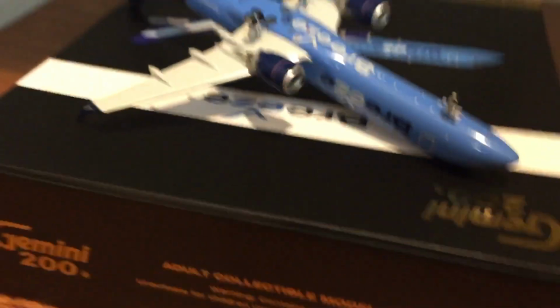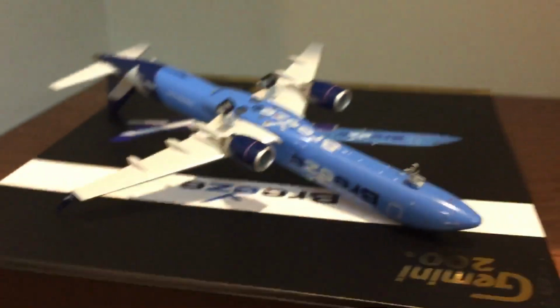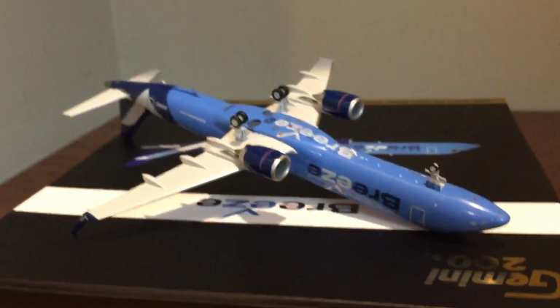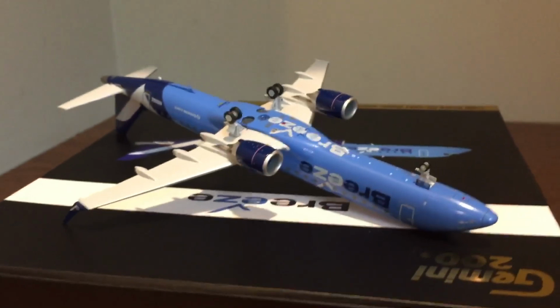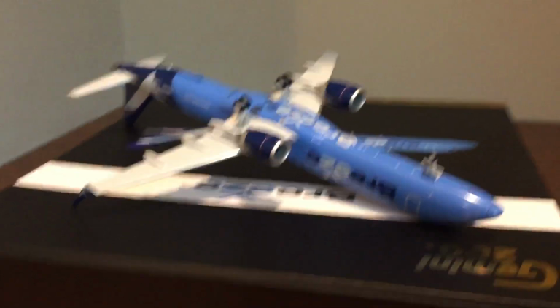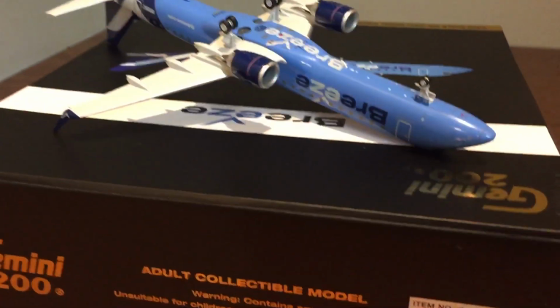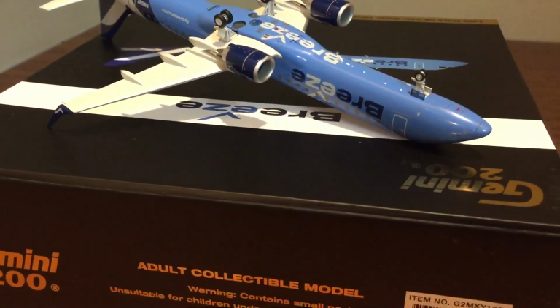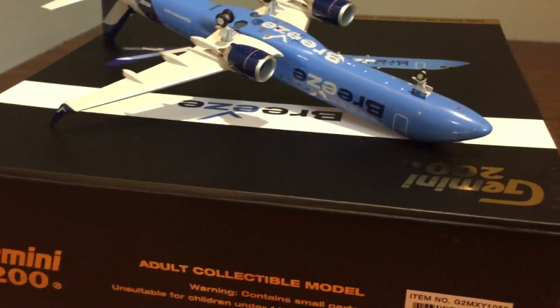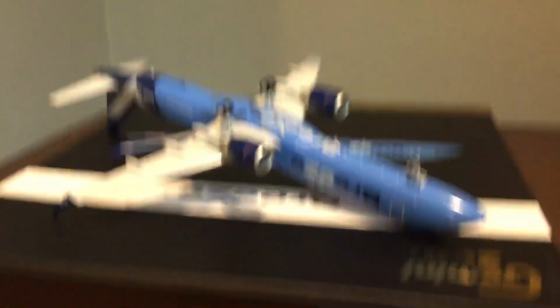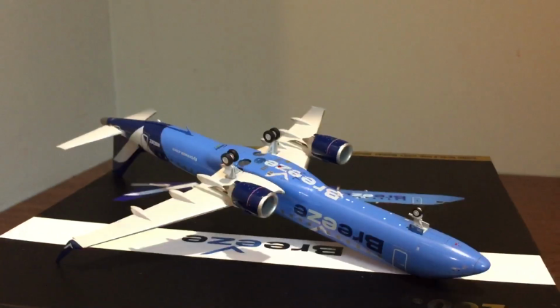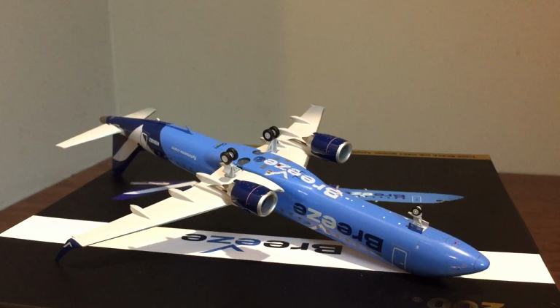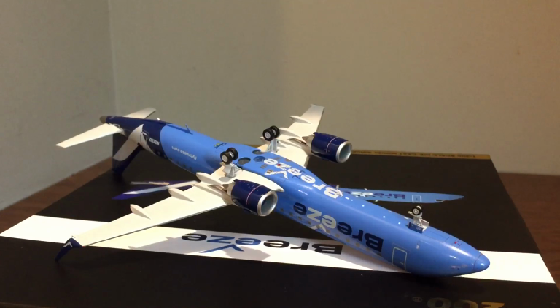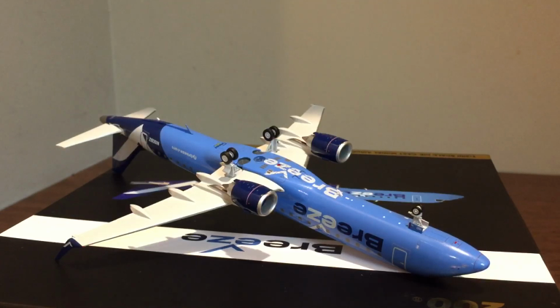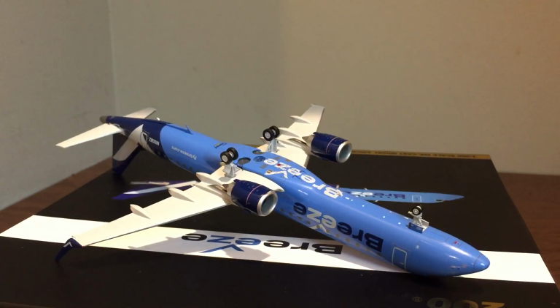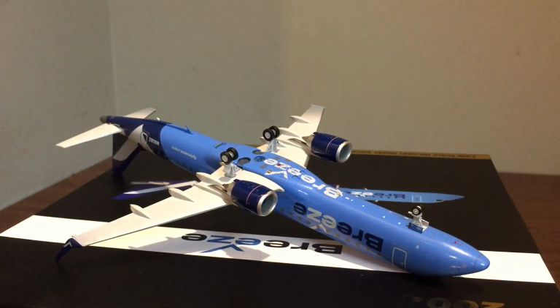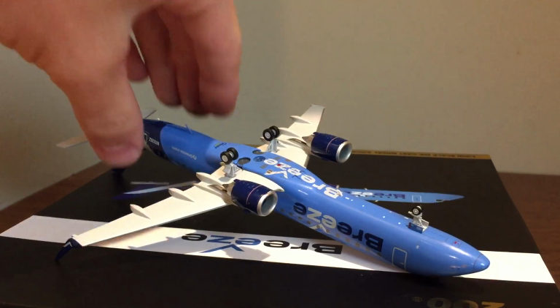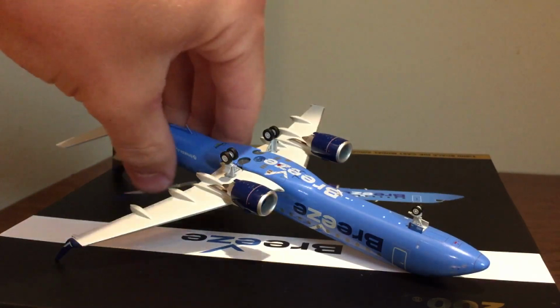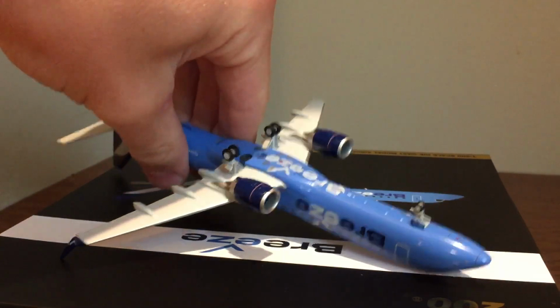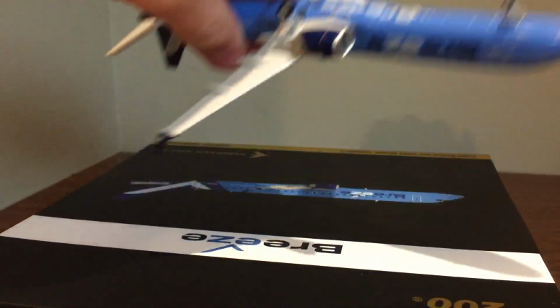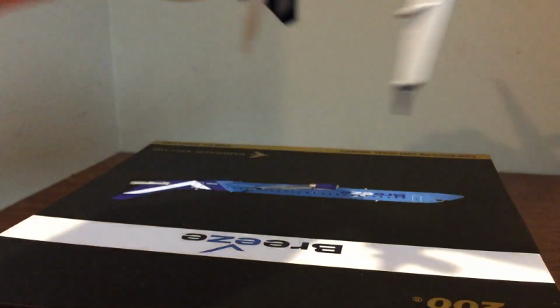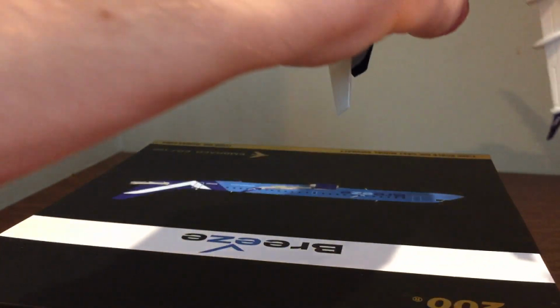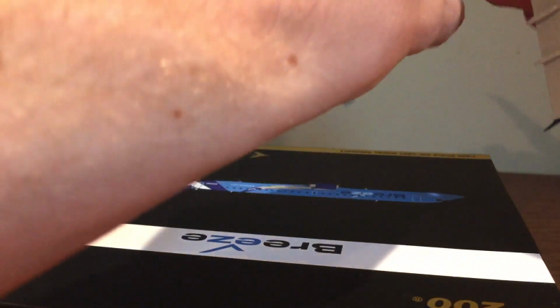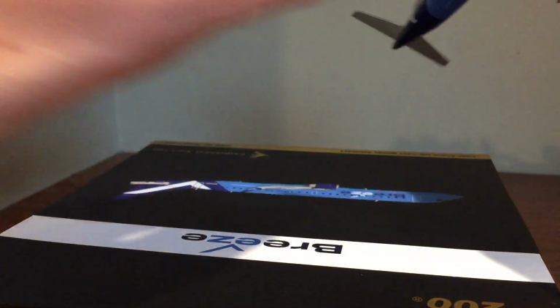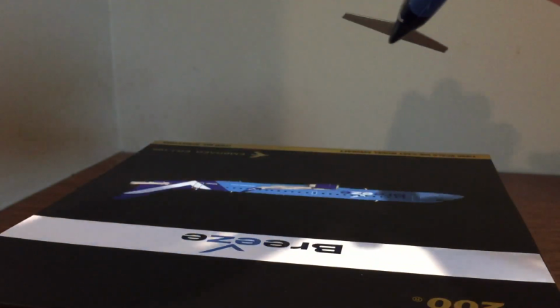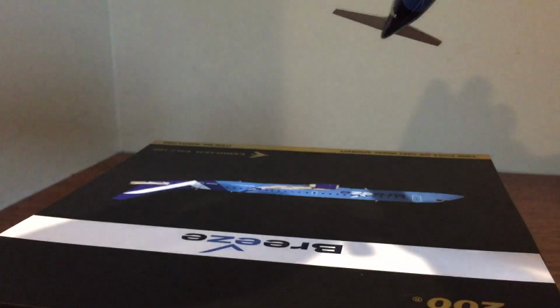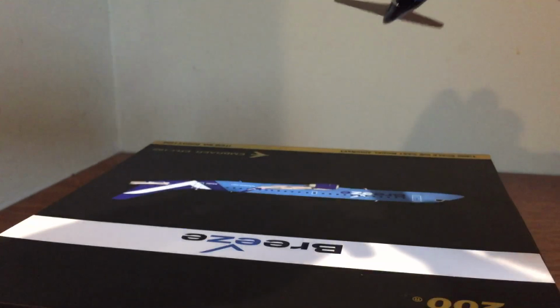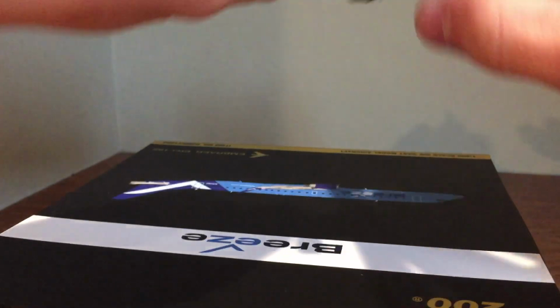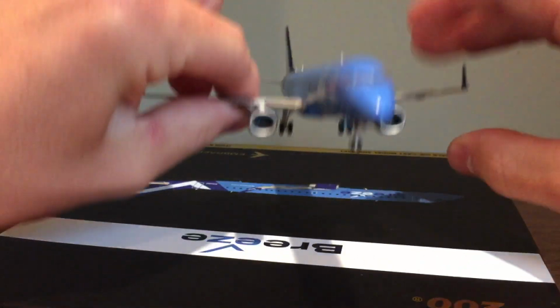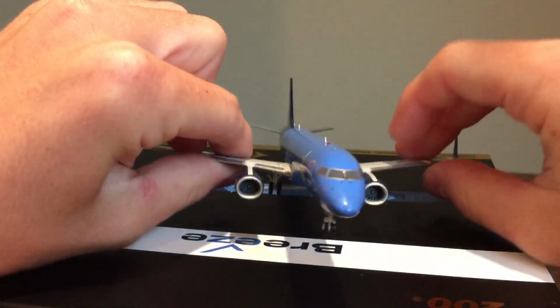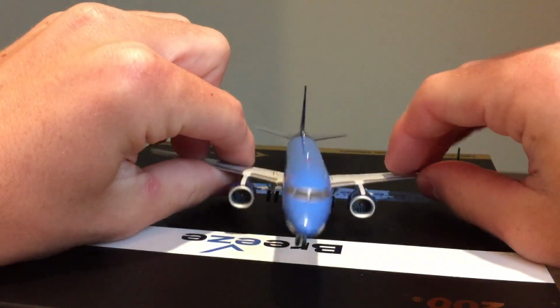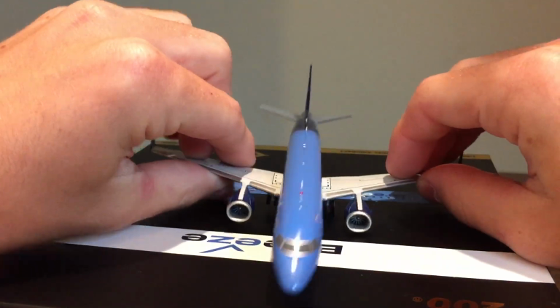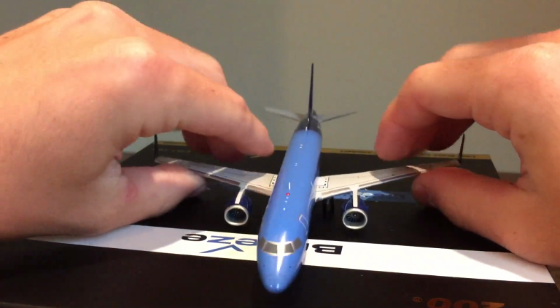I don't know if the fan blades spin per se, but they're at least detailed — I'll try to get you a look at them once I set this down.